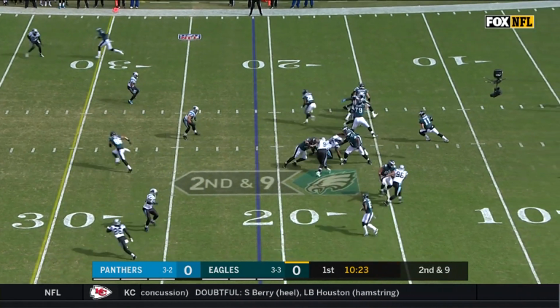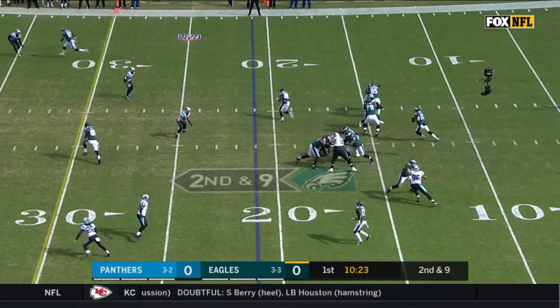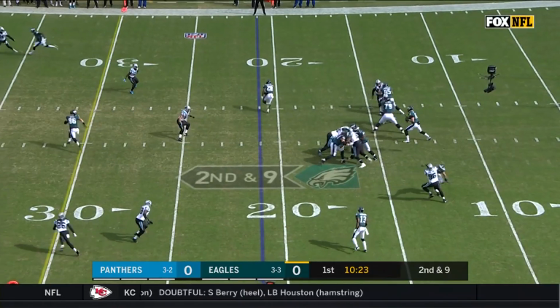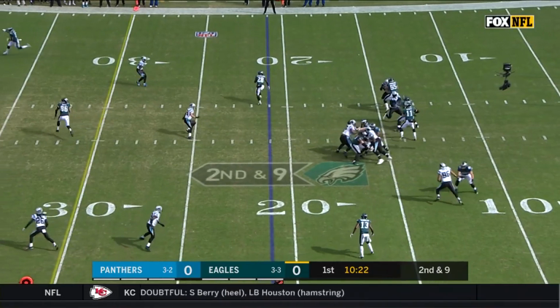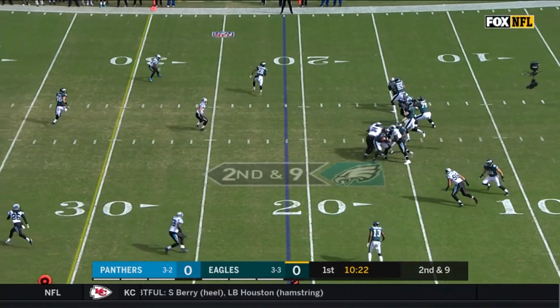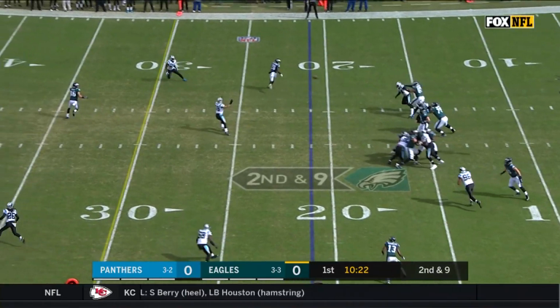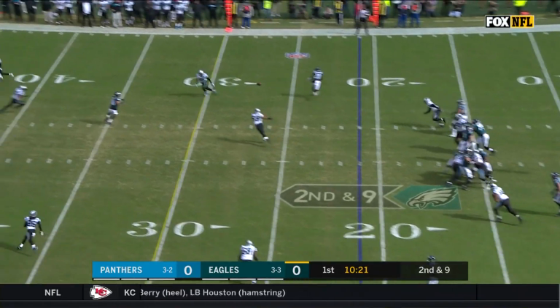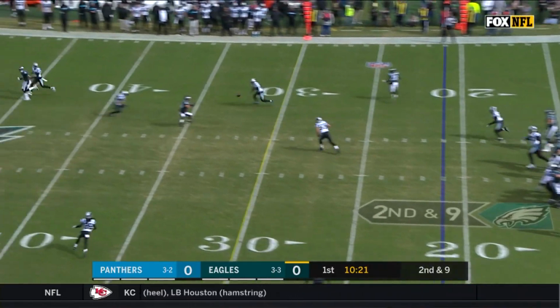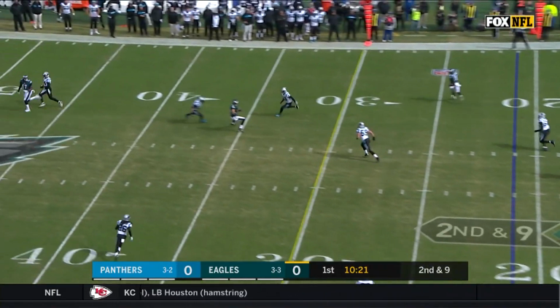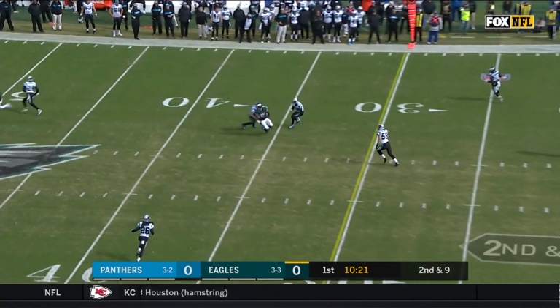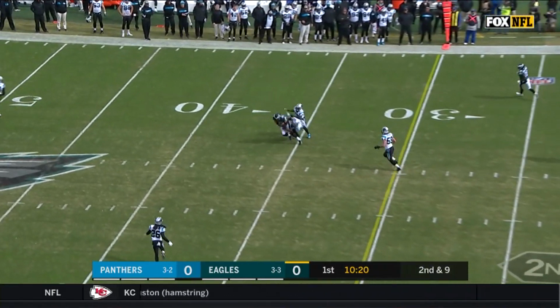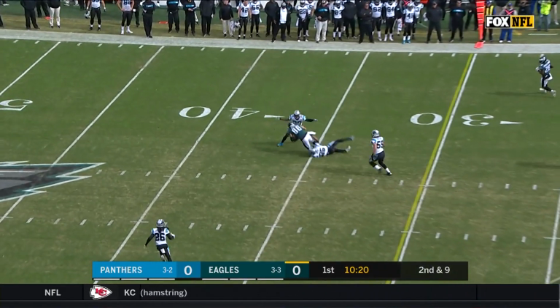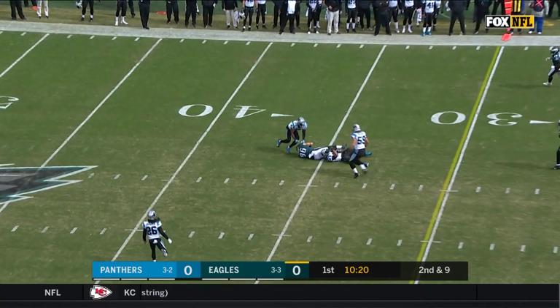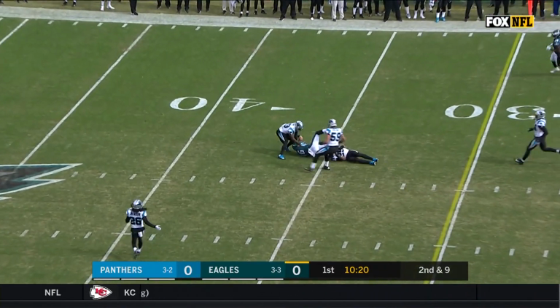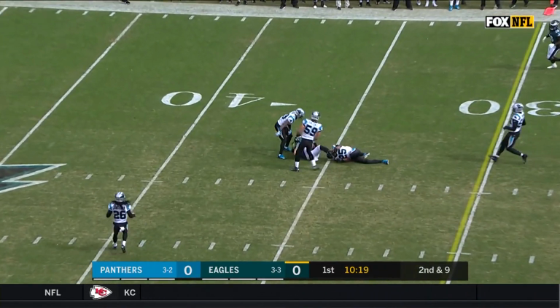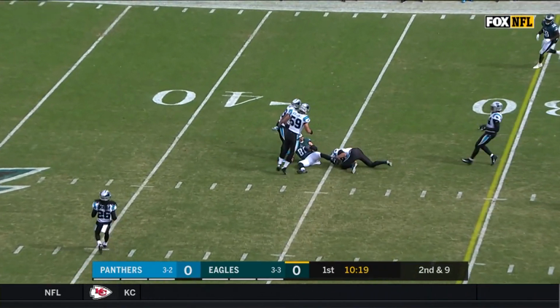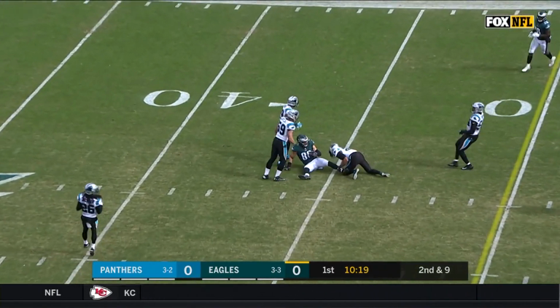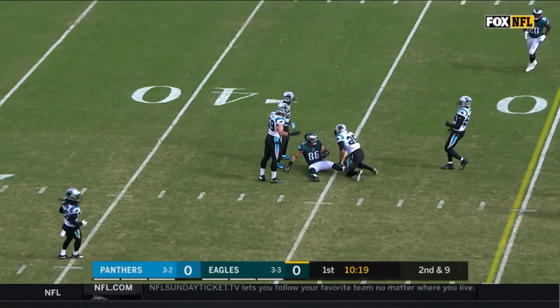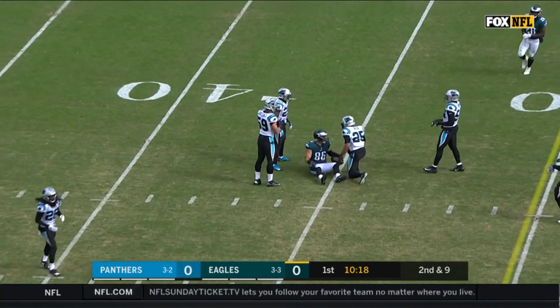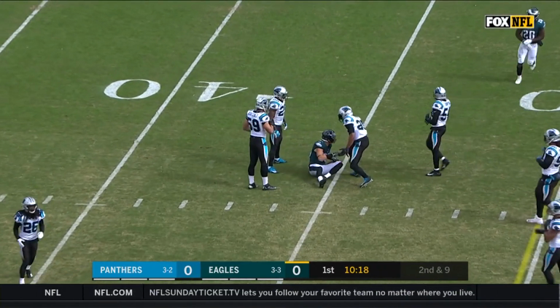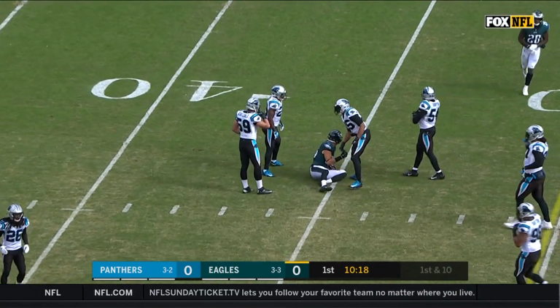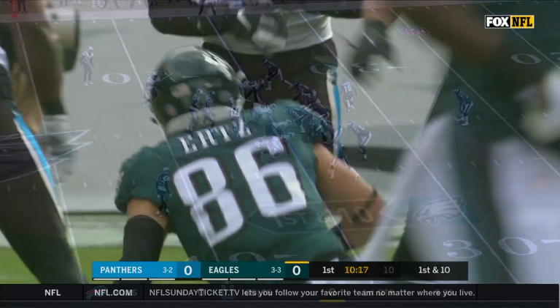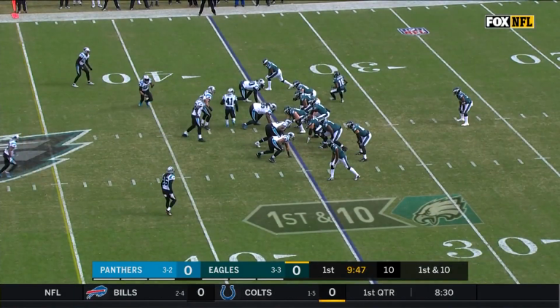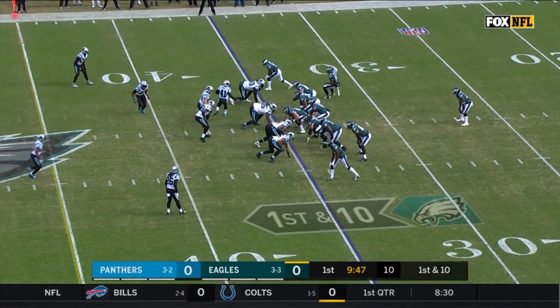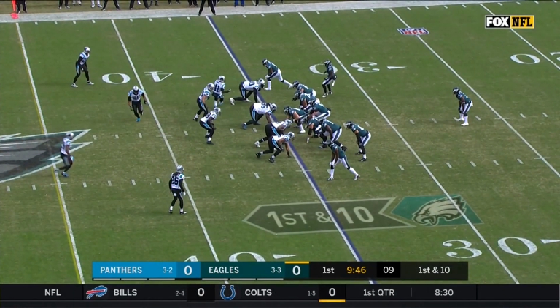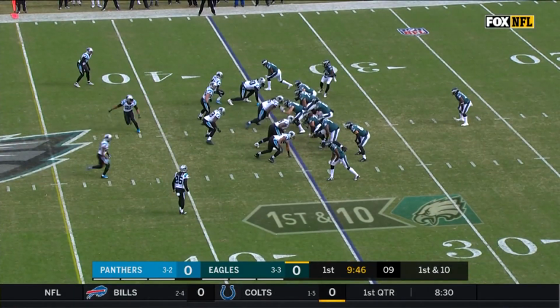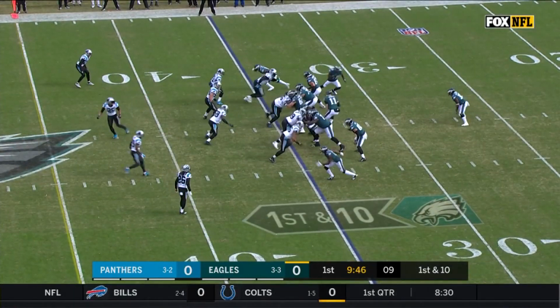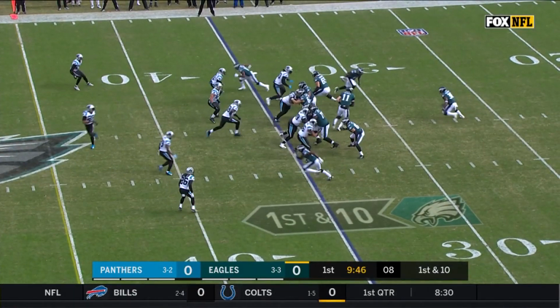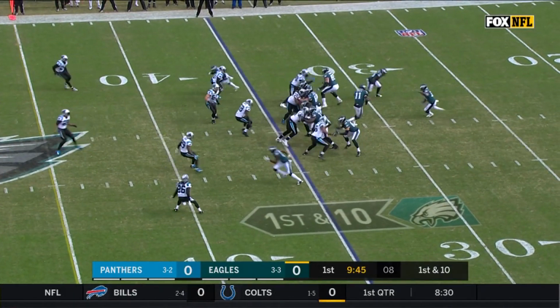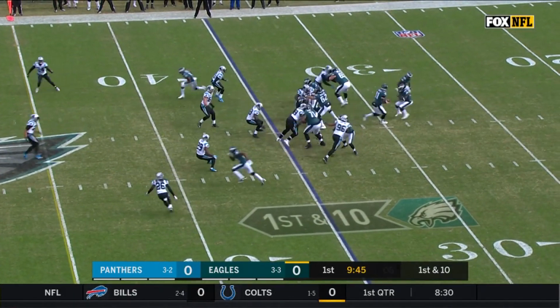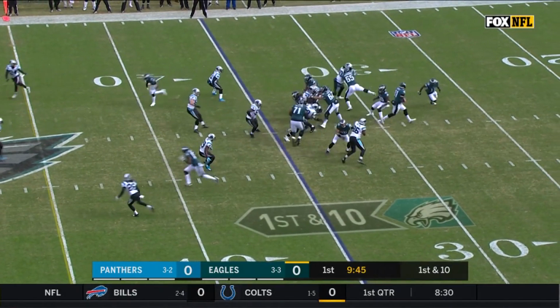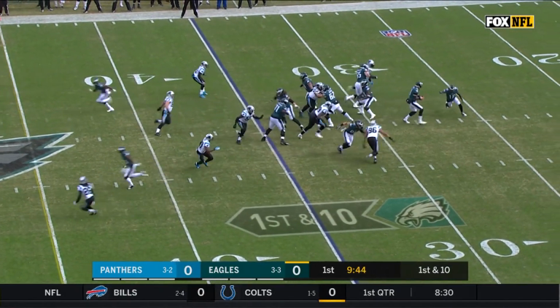Play action. Wentz steps up and throws, and the catch is made out of the 36. We're second in the league in receptions behind Thielen.